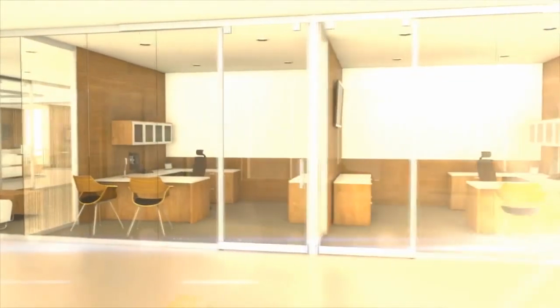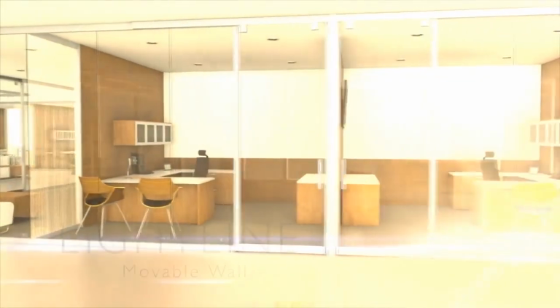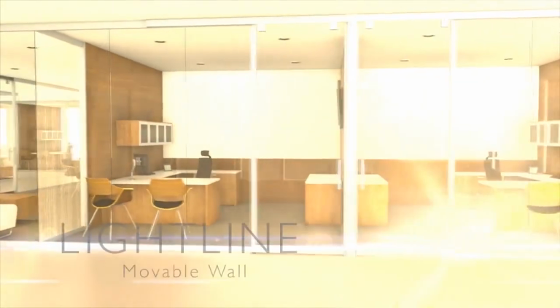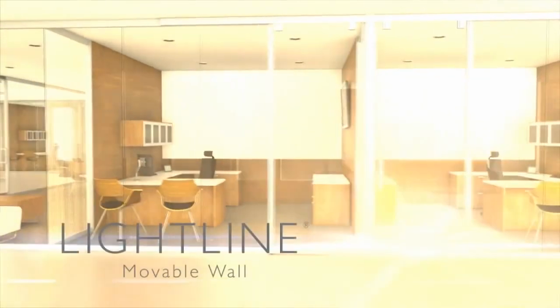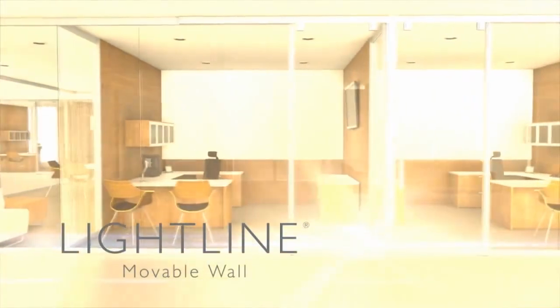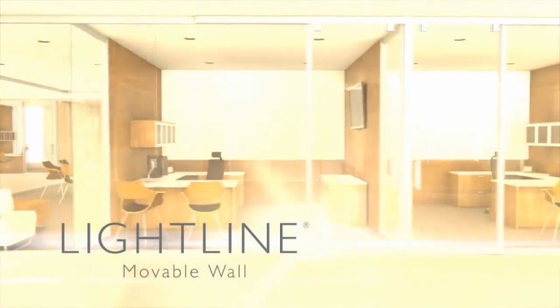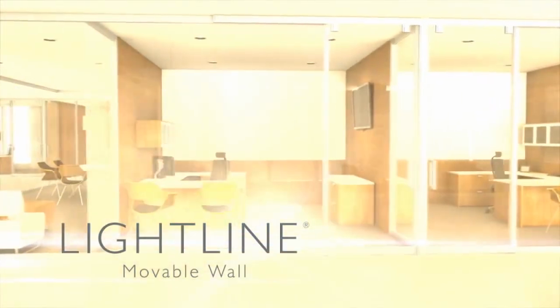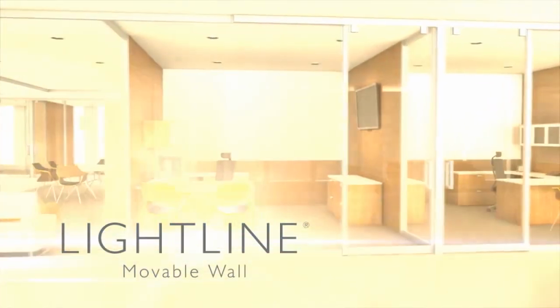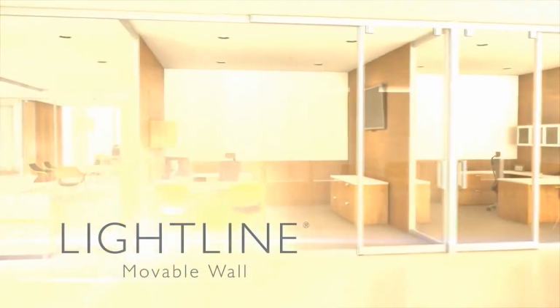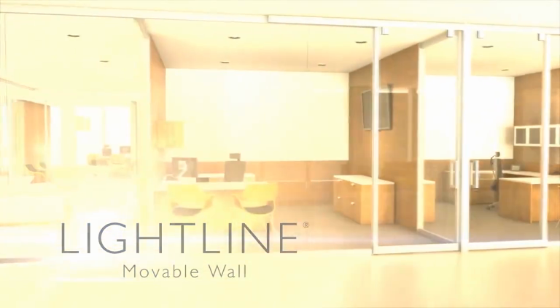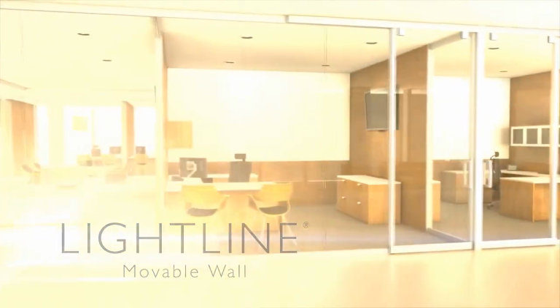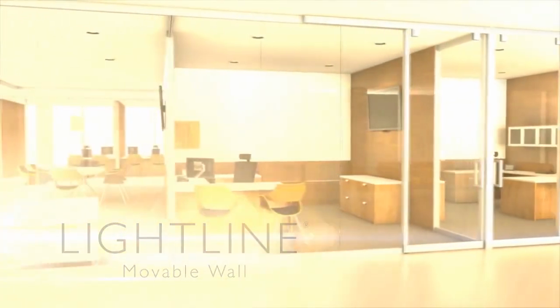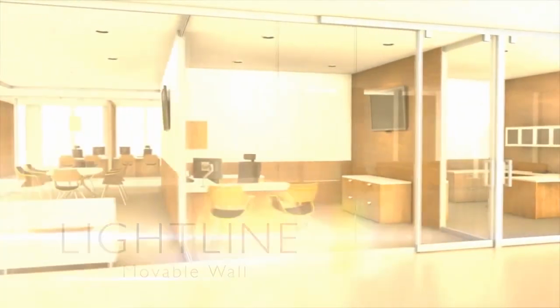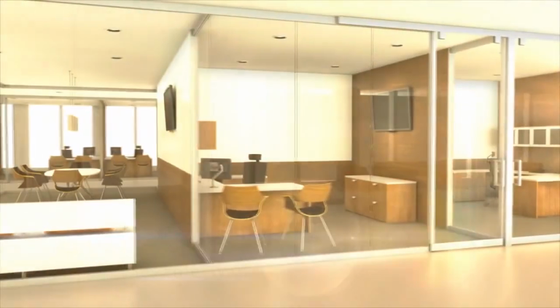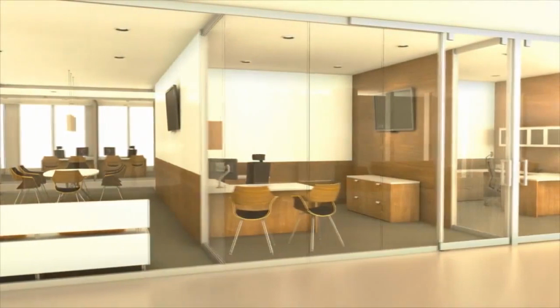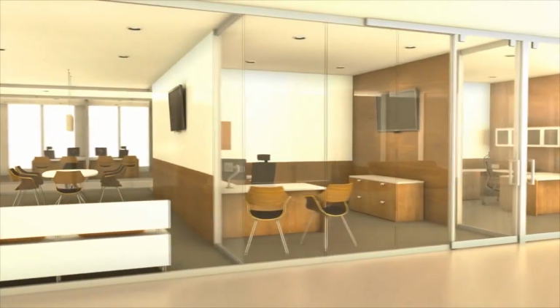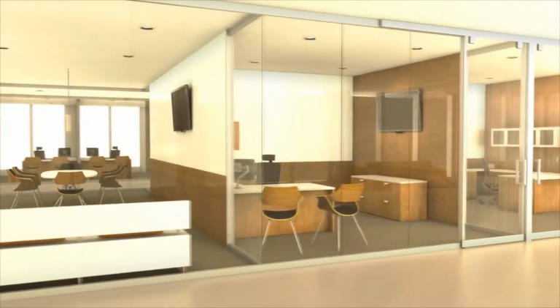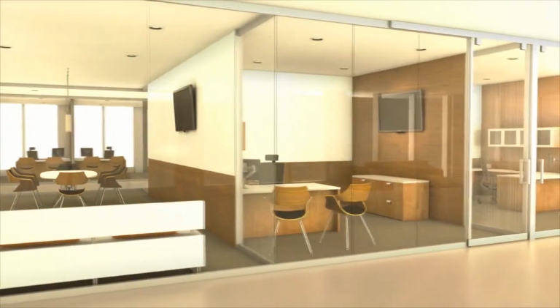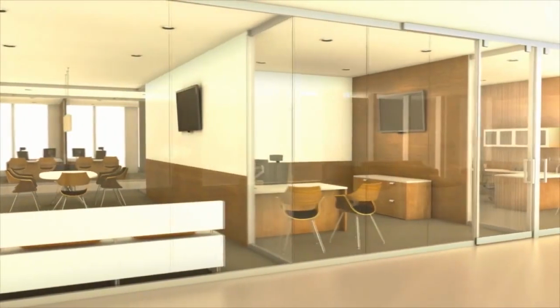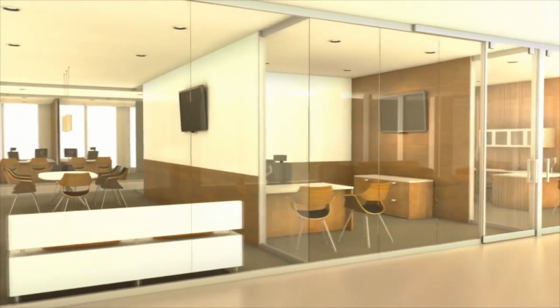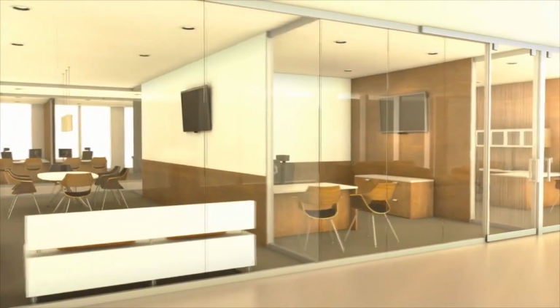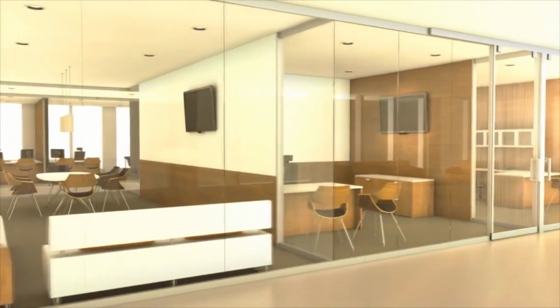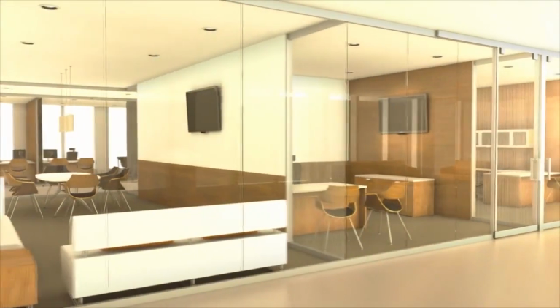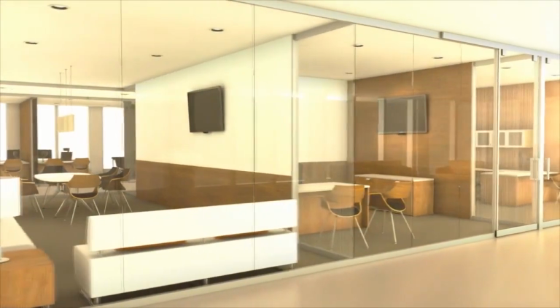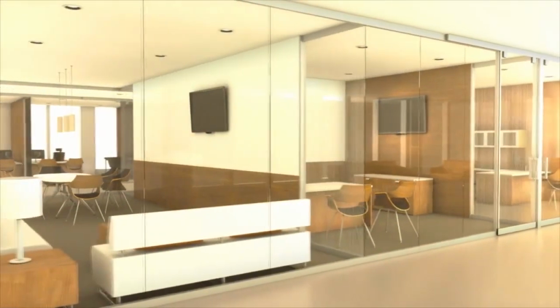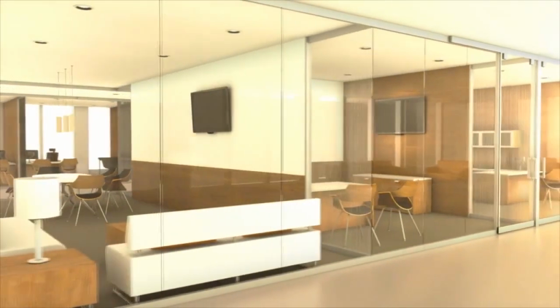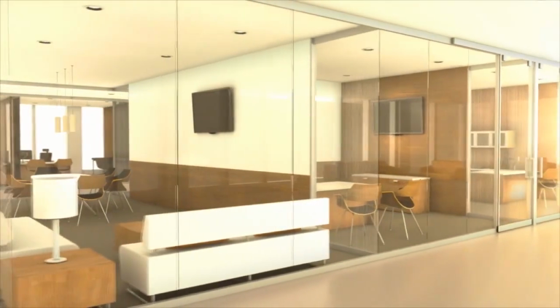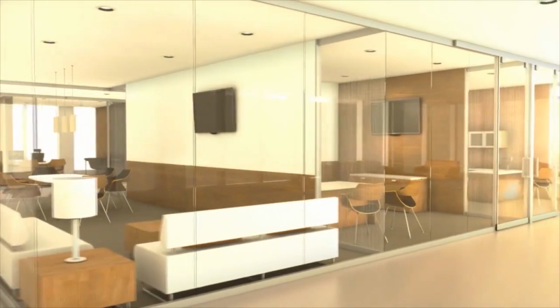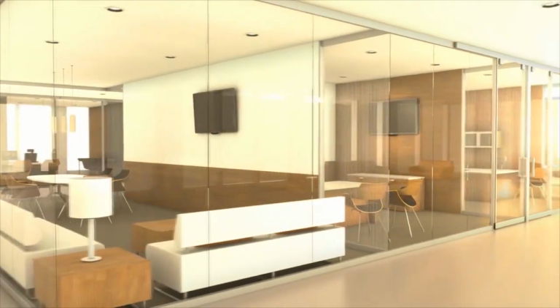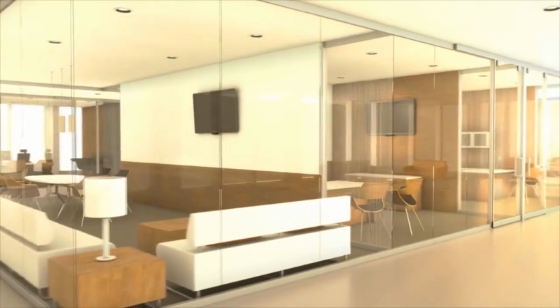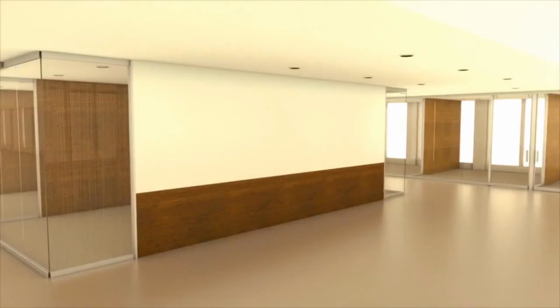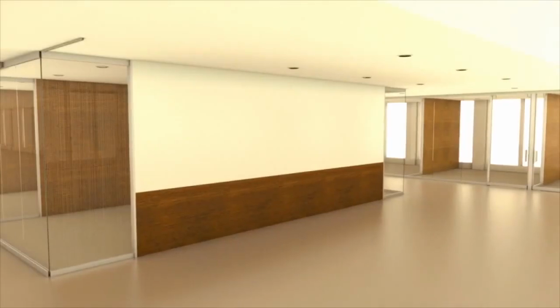This is Lightline, the only movable wall product that combines the look and feel of storefront with the flexibility of movable wall.